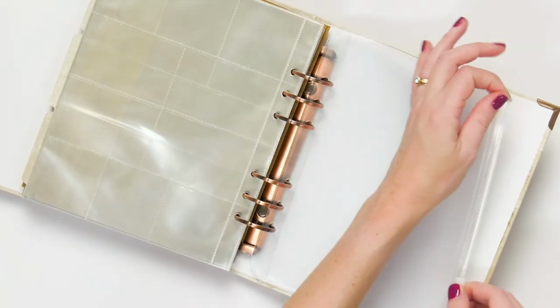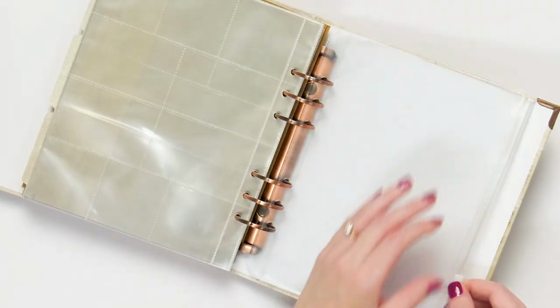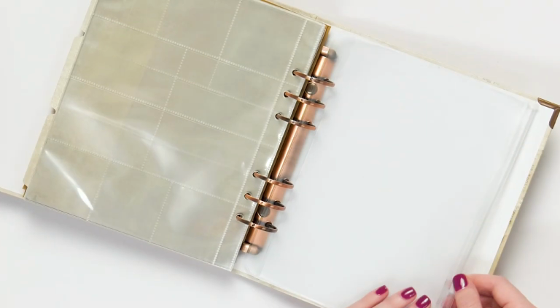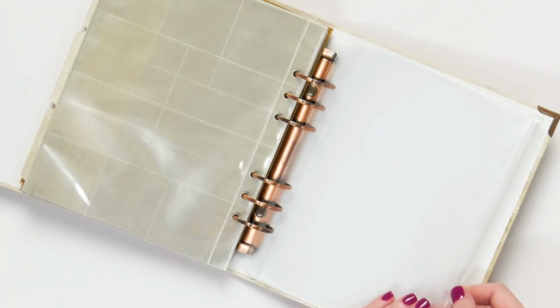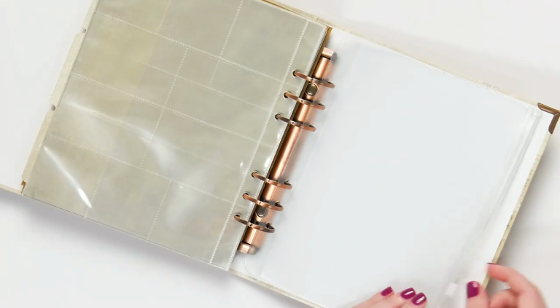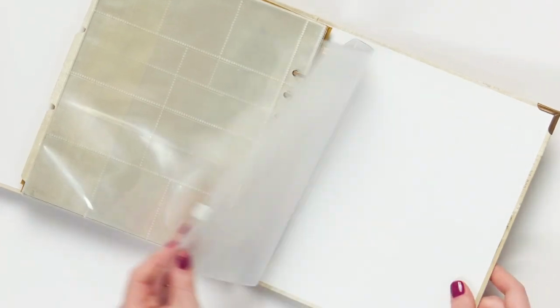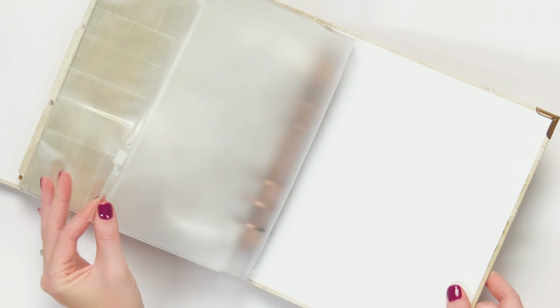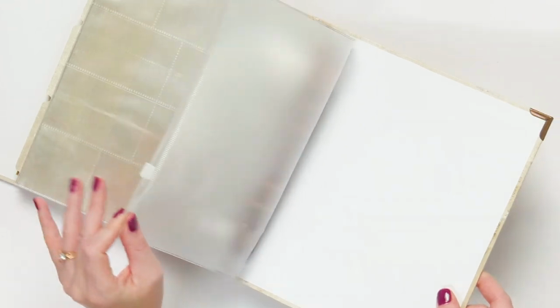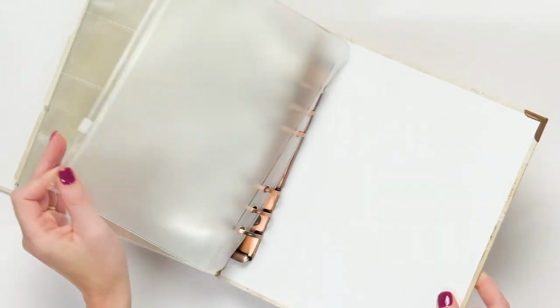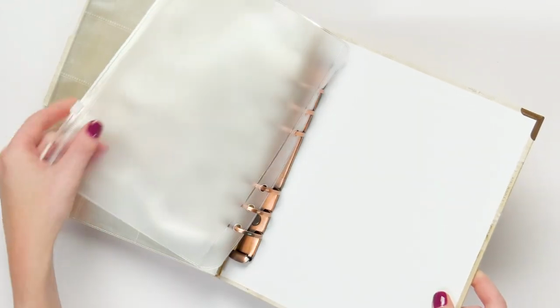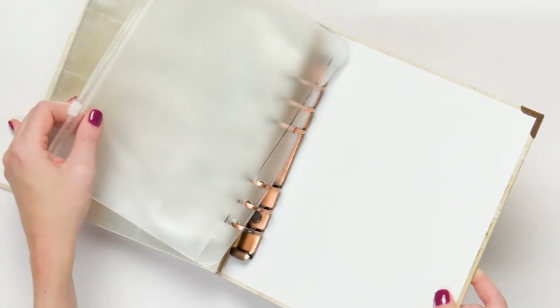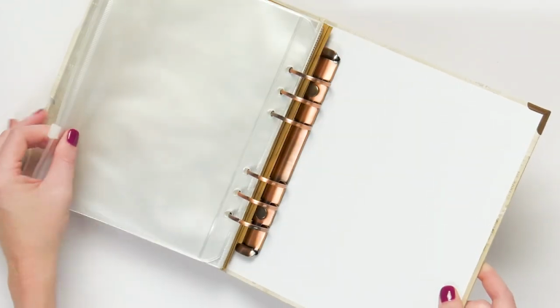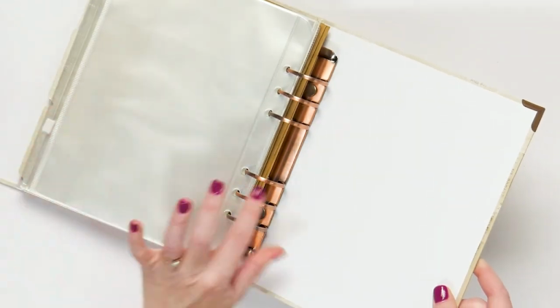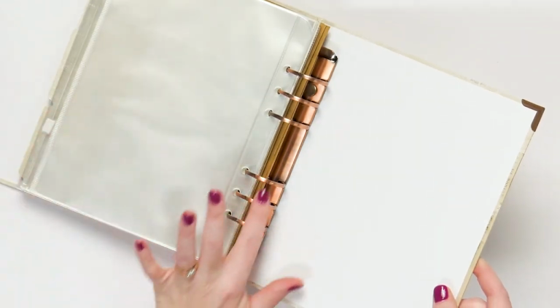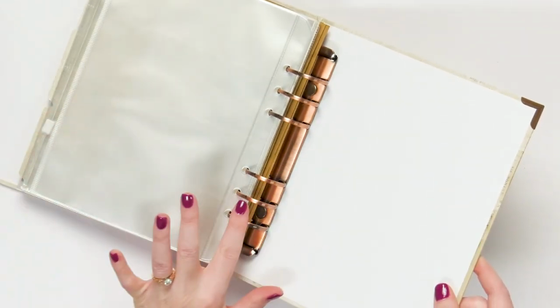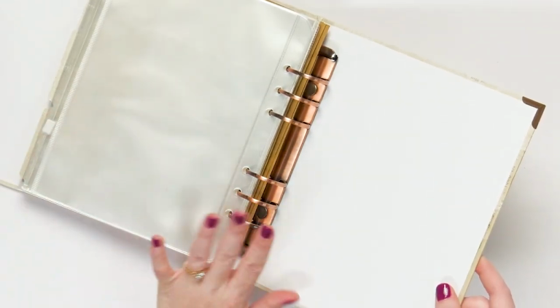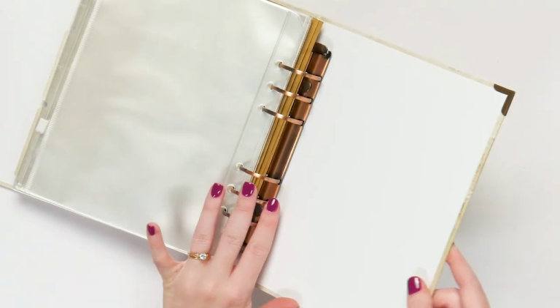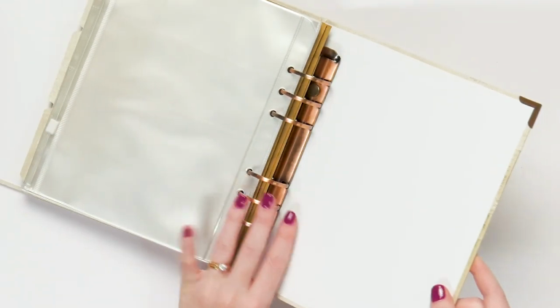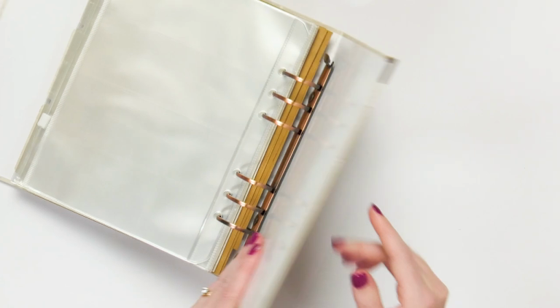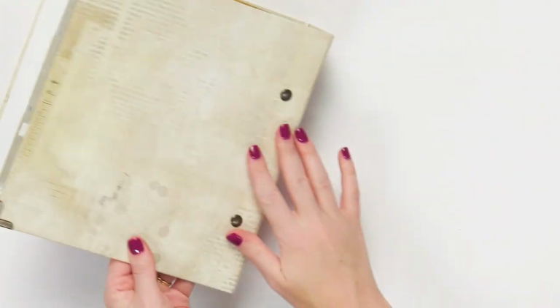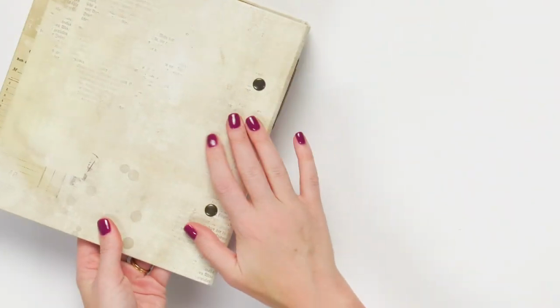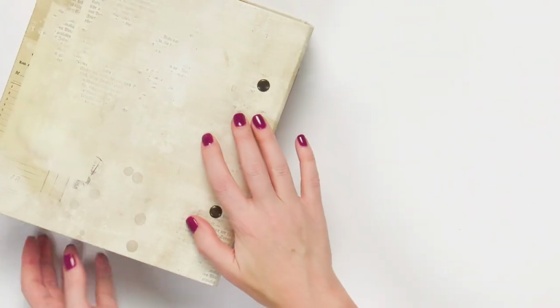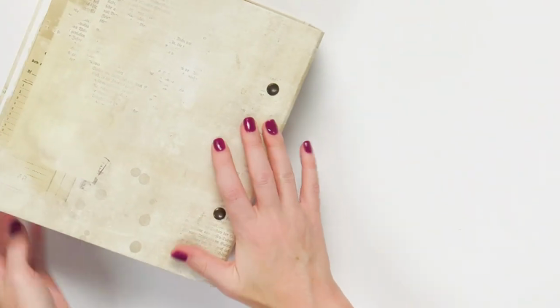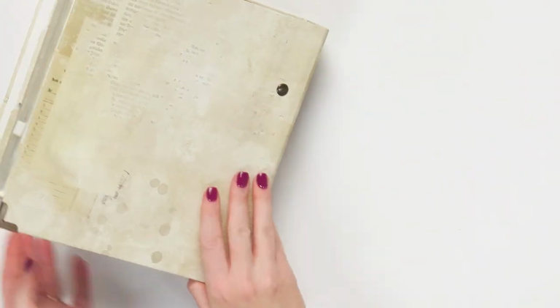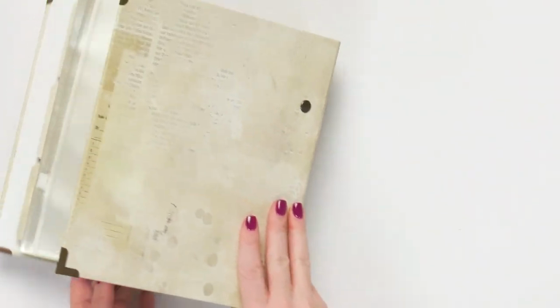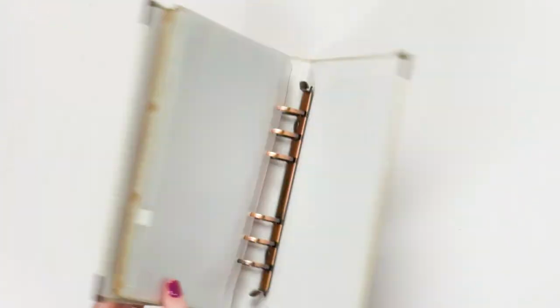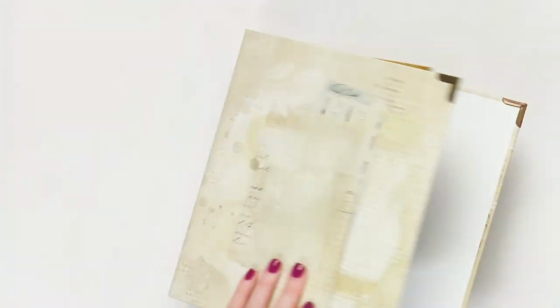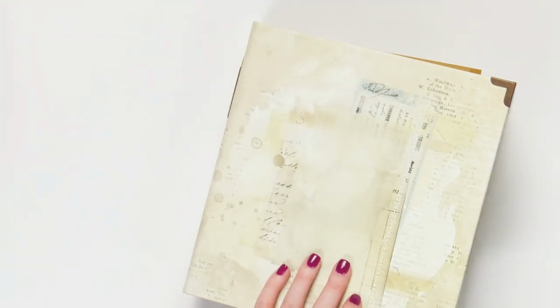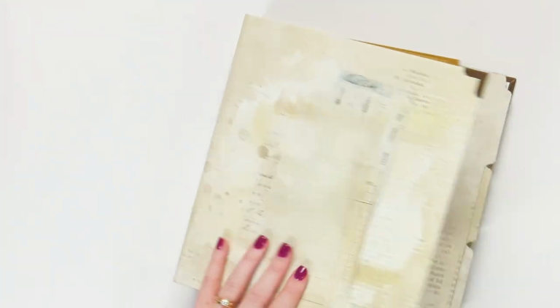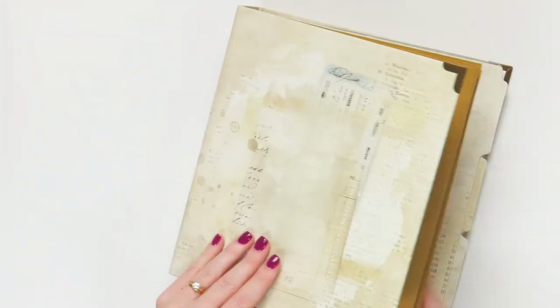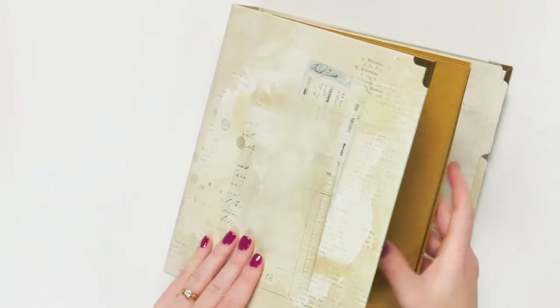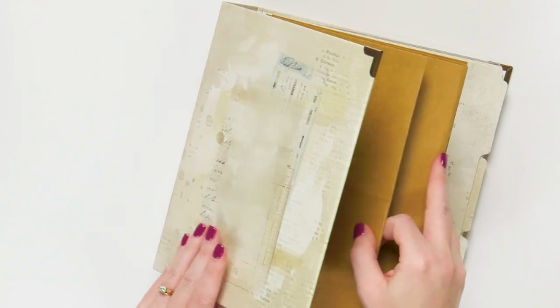So really, really fun albums. These are the Foundations Essential Binders. Look at the brass hardware — really shiny and pretty. Make sure you check these out at Scrapbook.com and look at all the colors available.